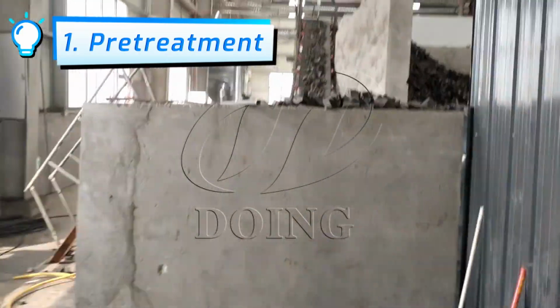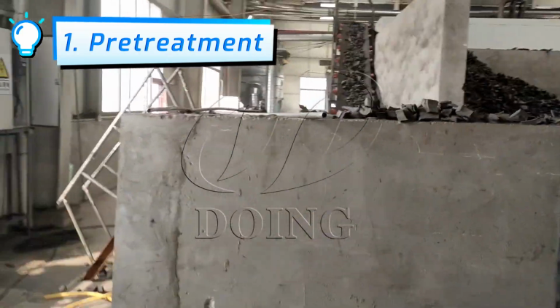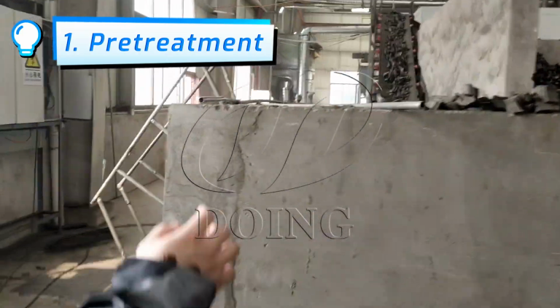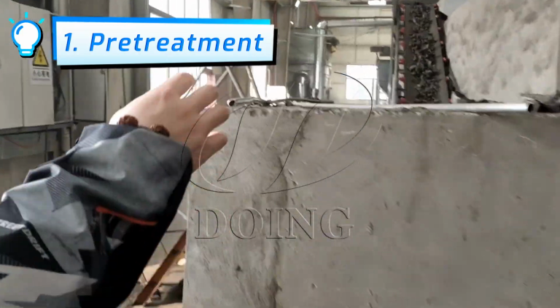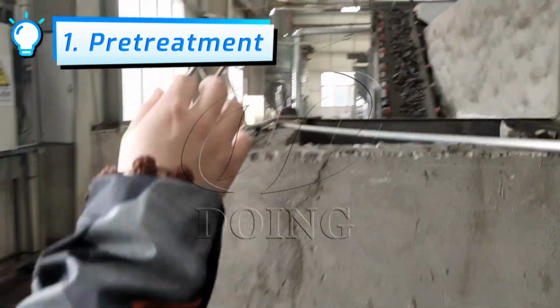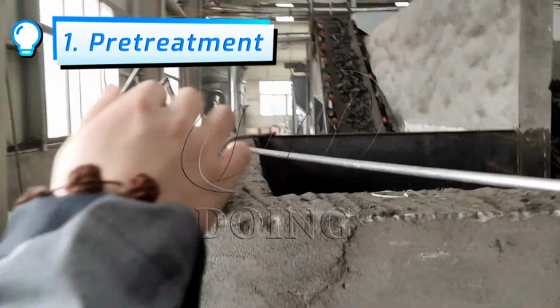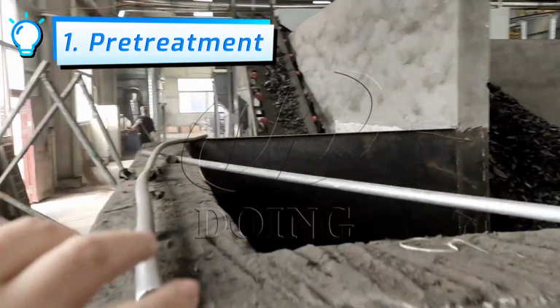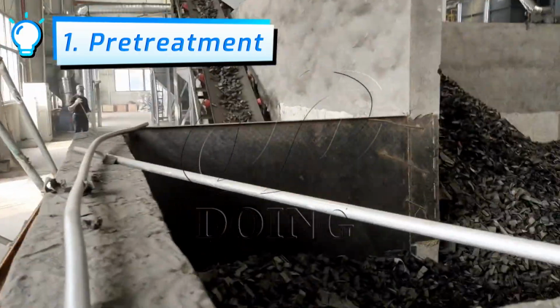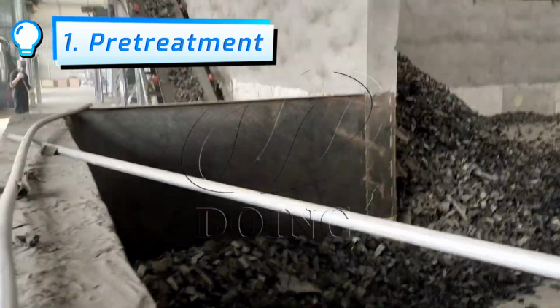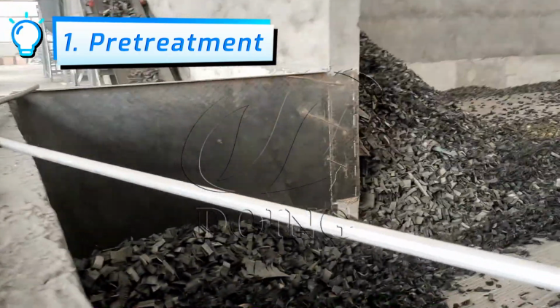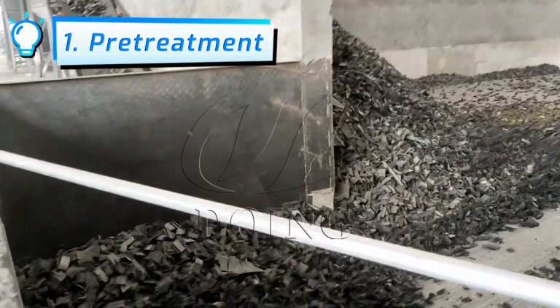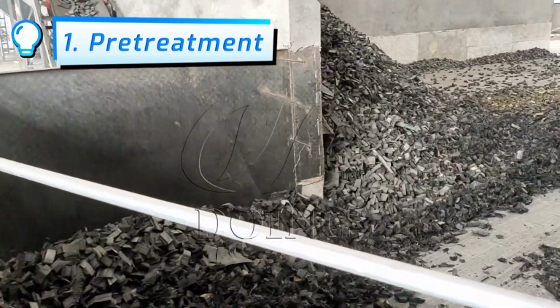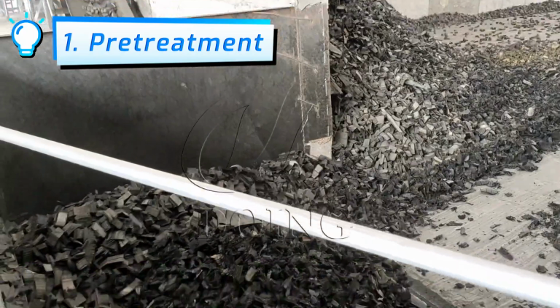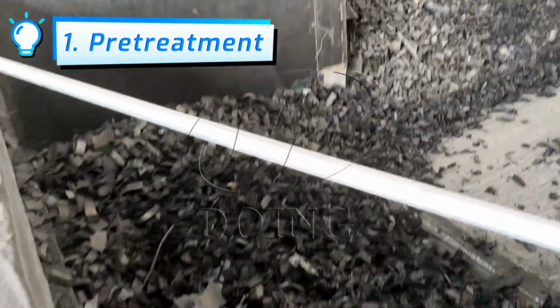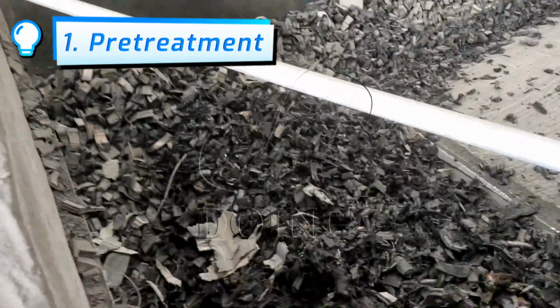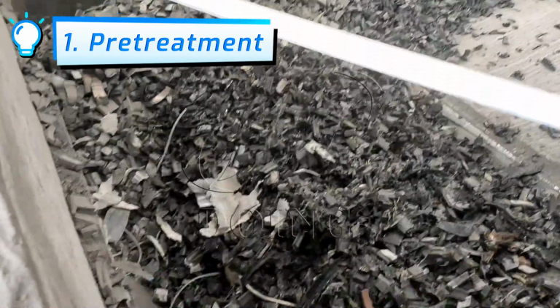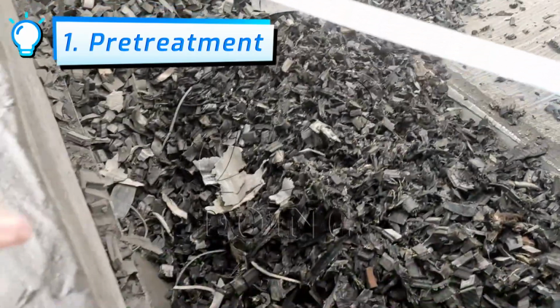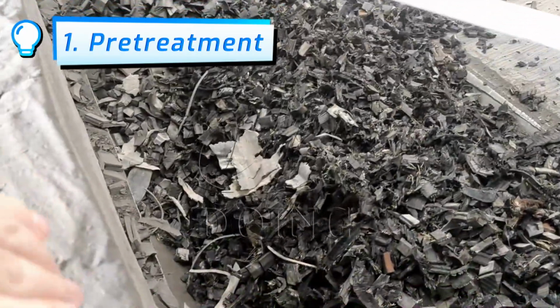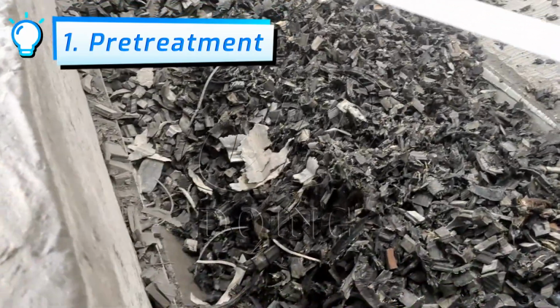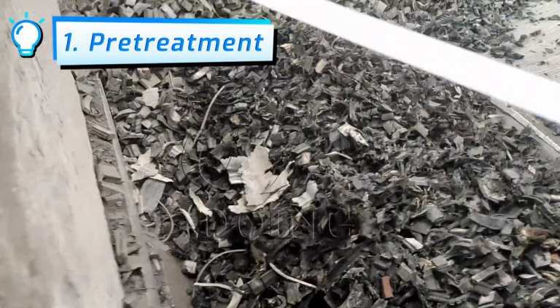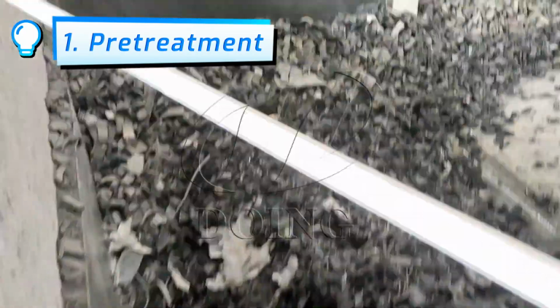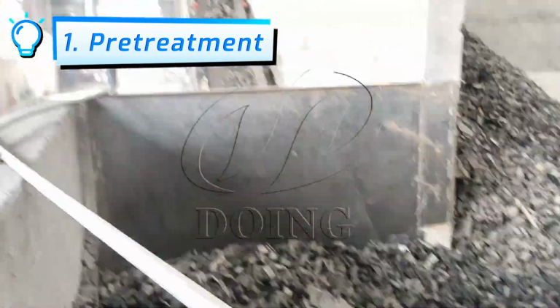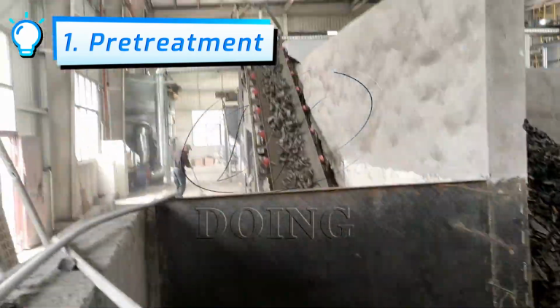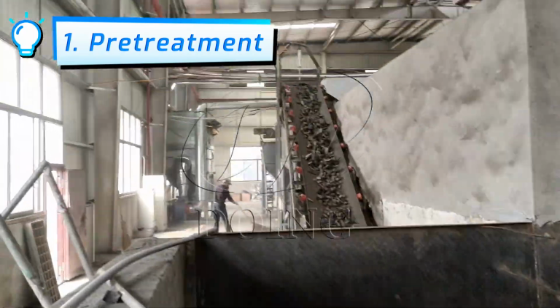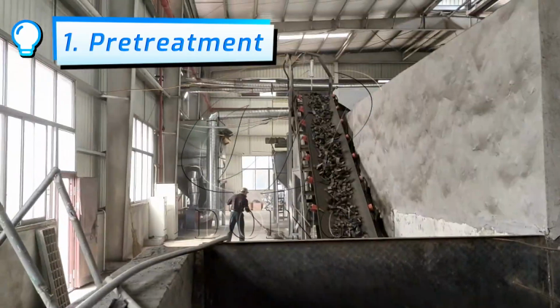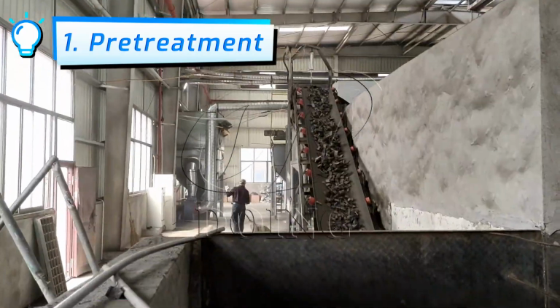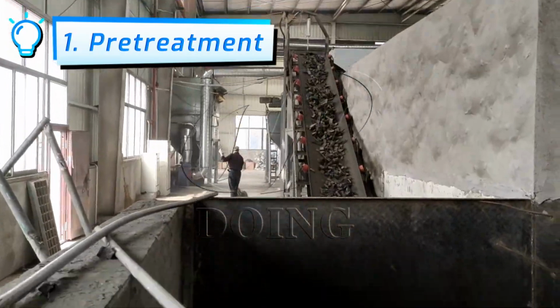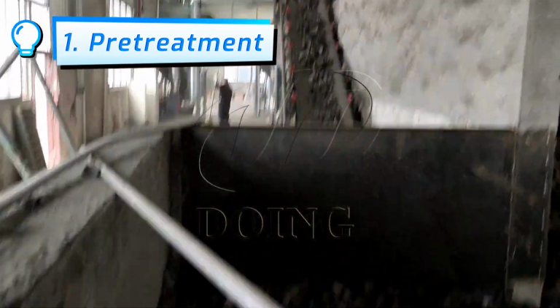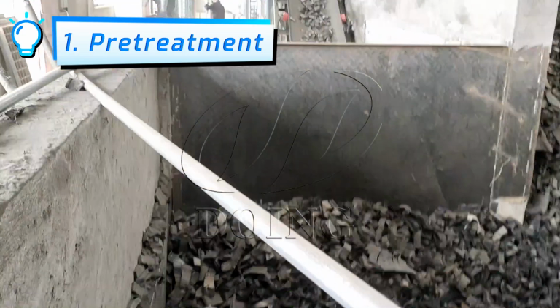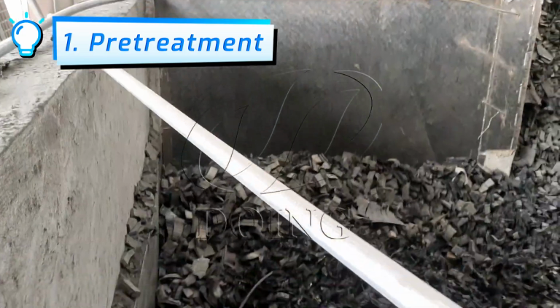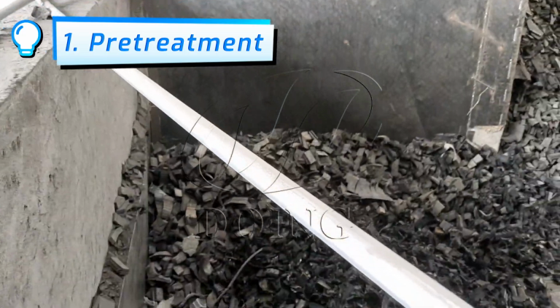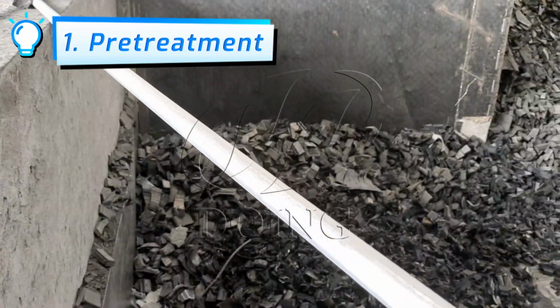Let's take a look over here. Under the silo is an input device. The rubber block passes through this input belt to the powder processing equipment.